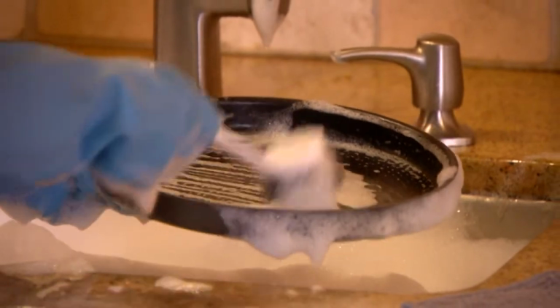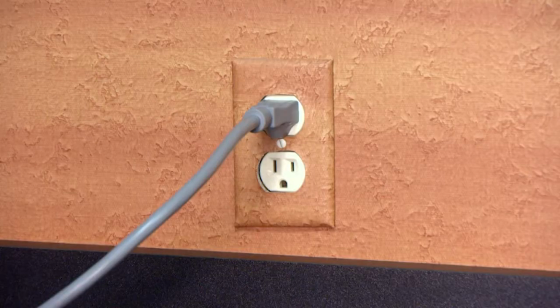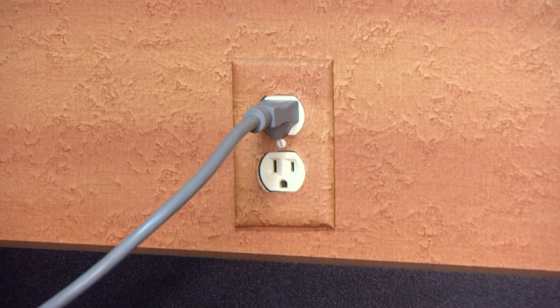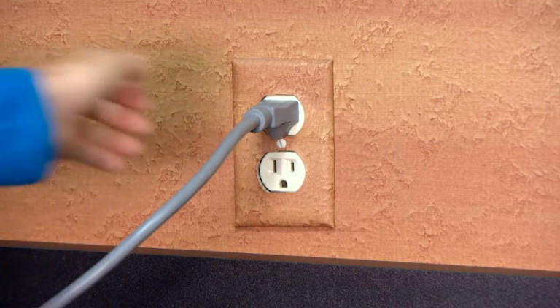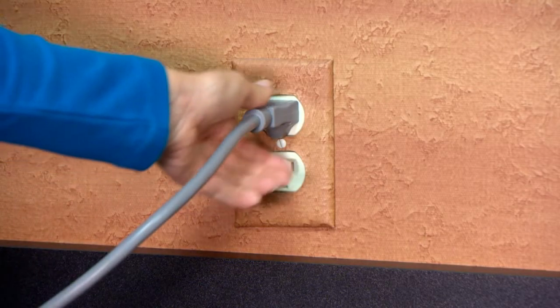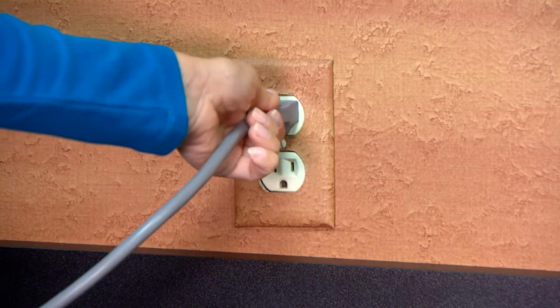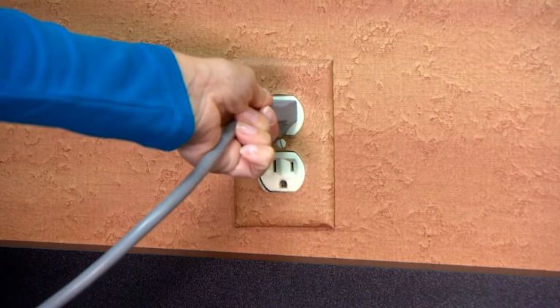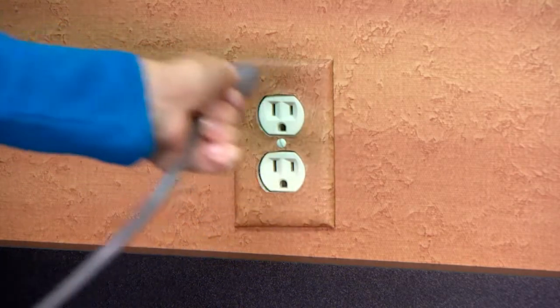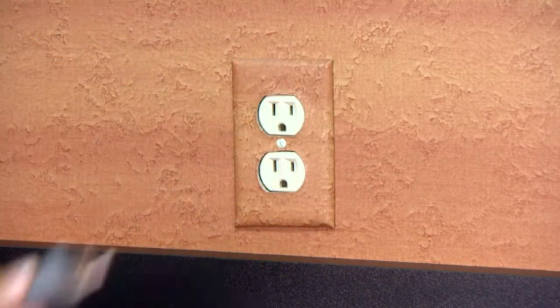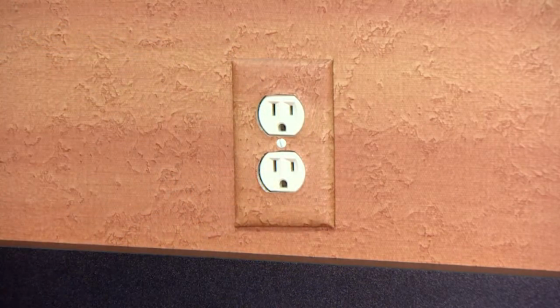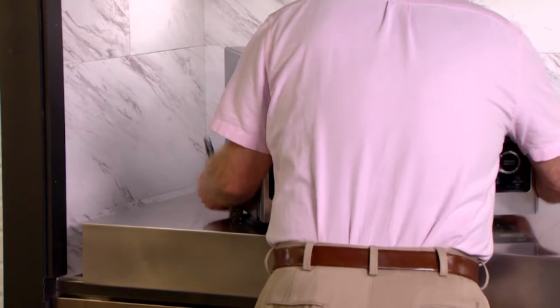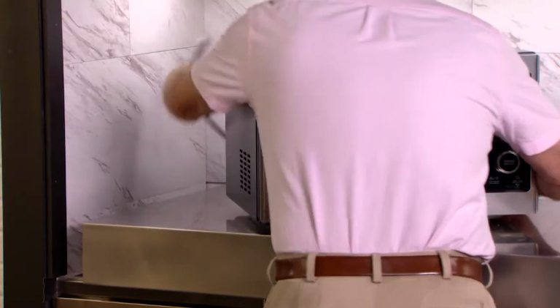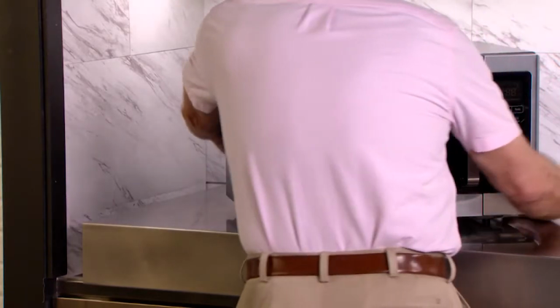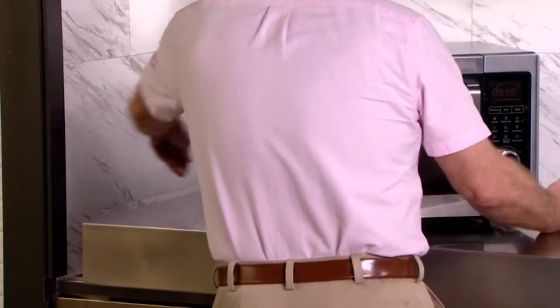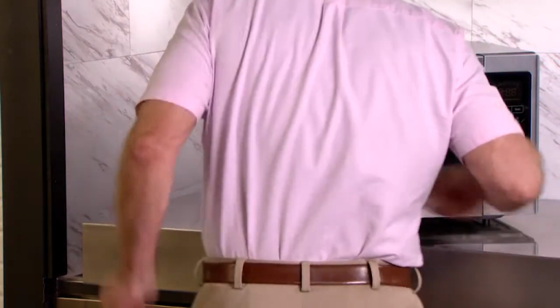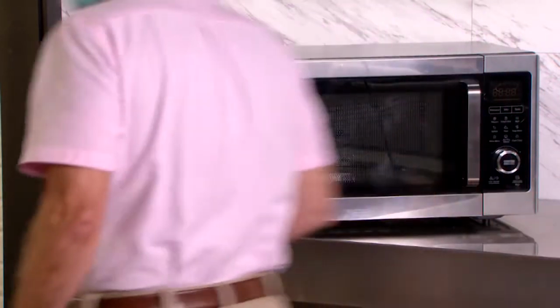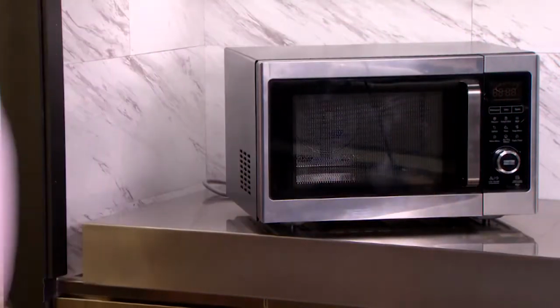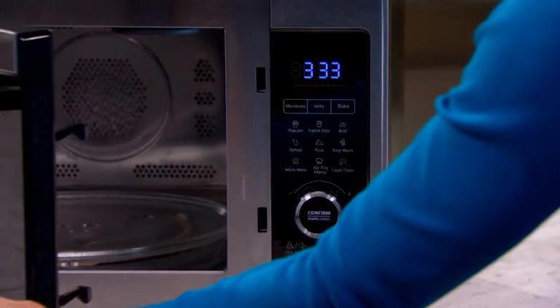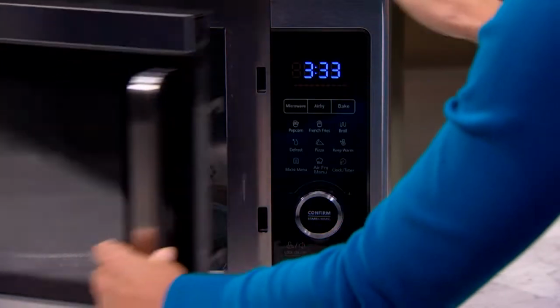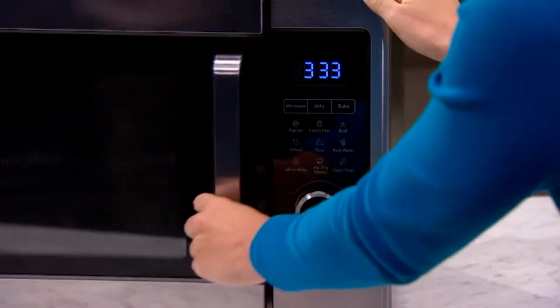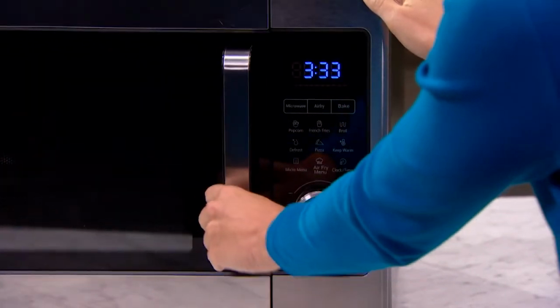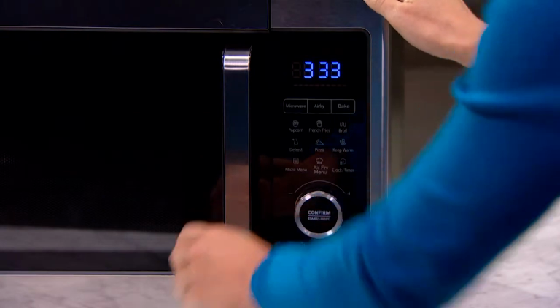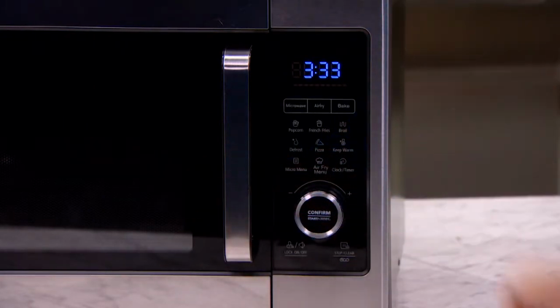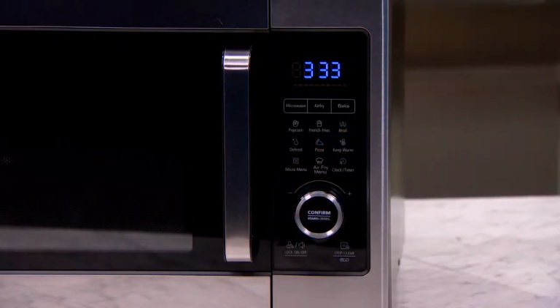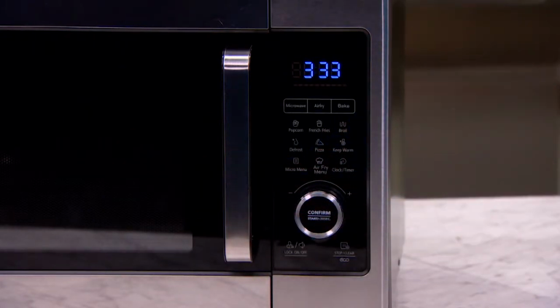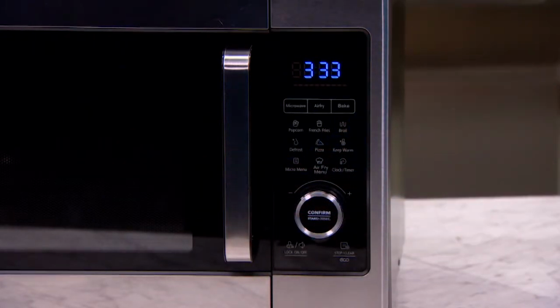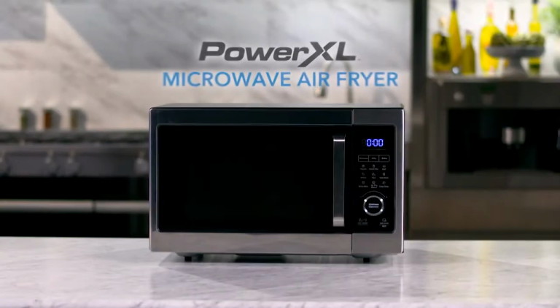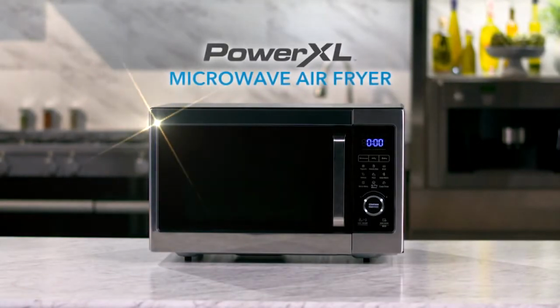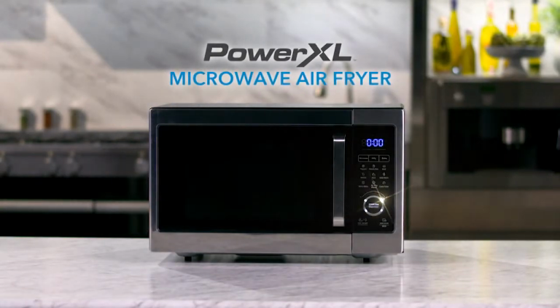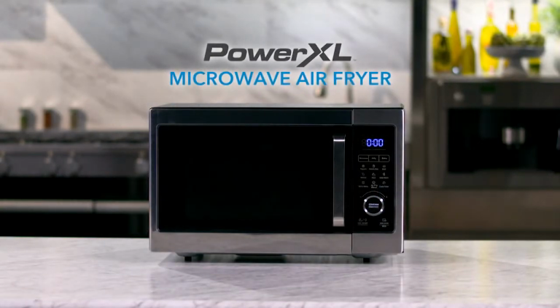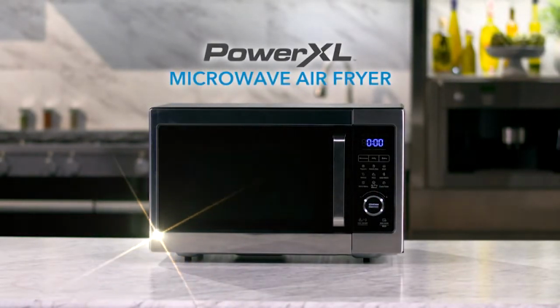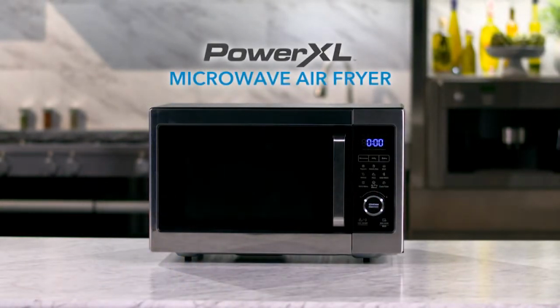To store your microwave air fryer, unplug it and let it cool down completely. Then place the appliance in a clean, dry place. And that's all you do. Your PowerXL microwave air fryer will be clean again and ready for the next meal.